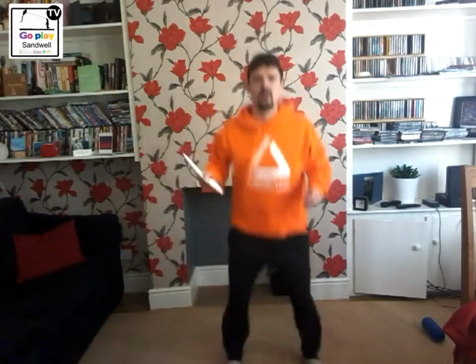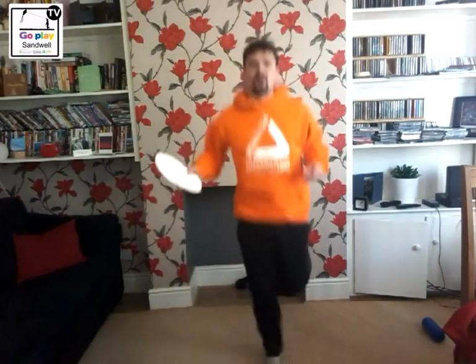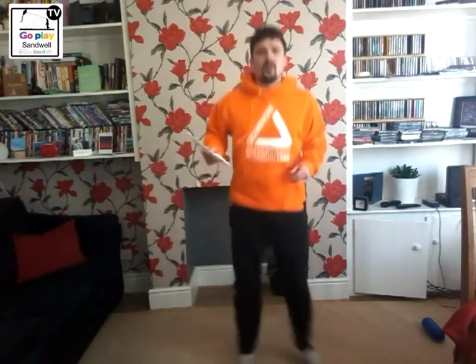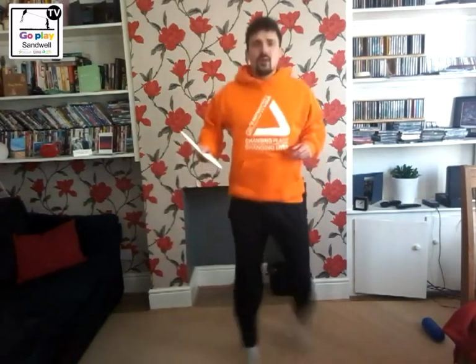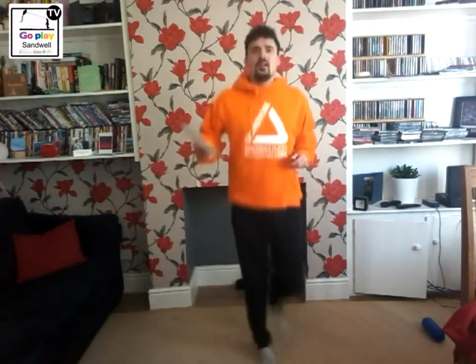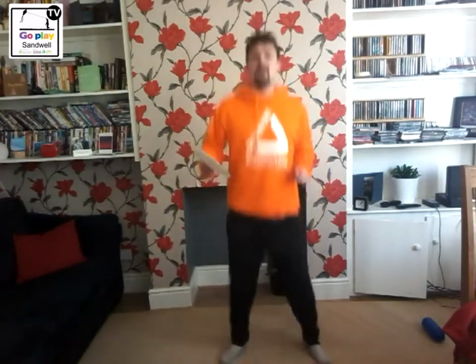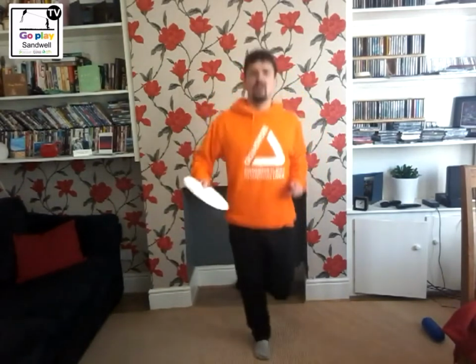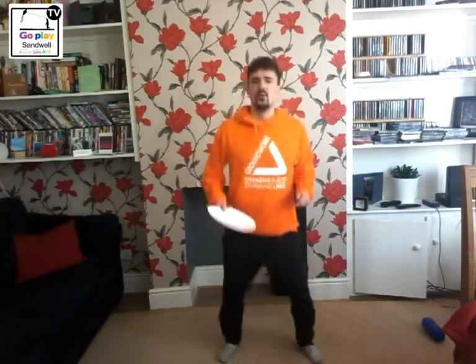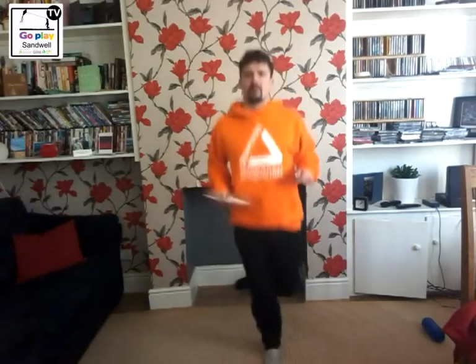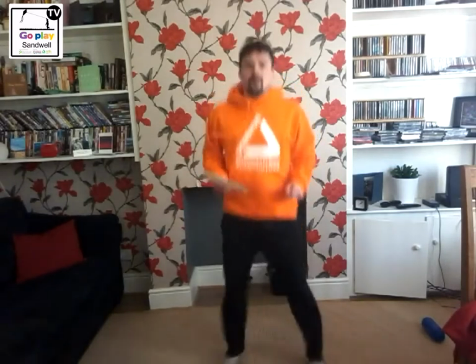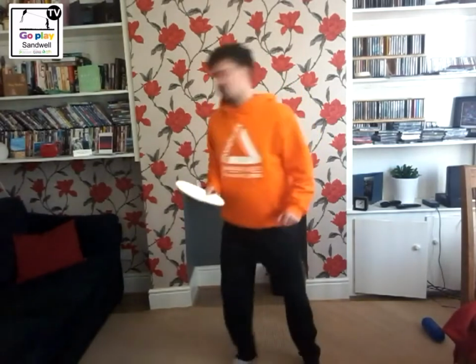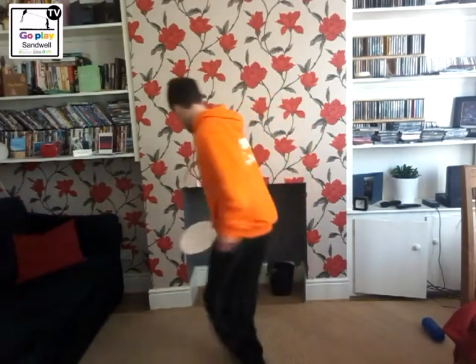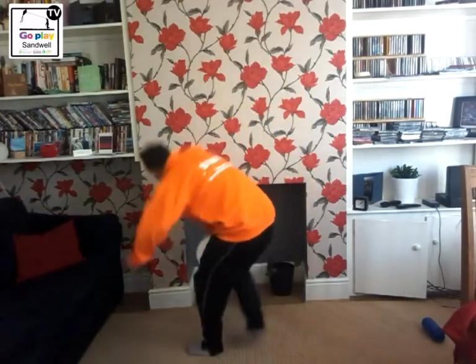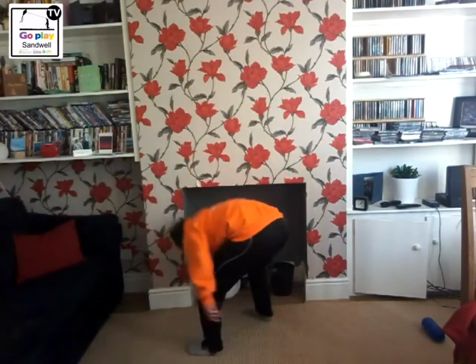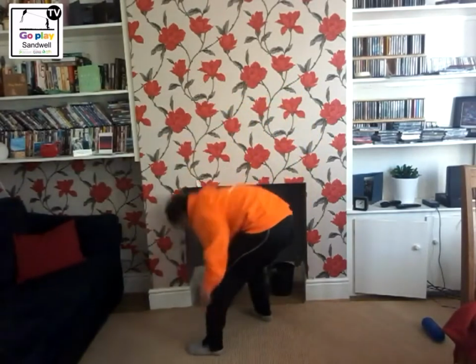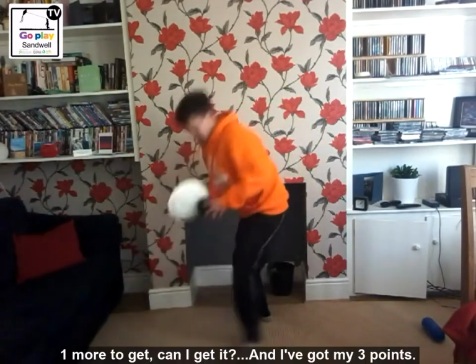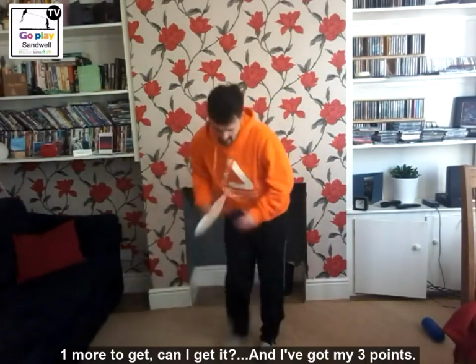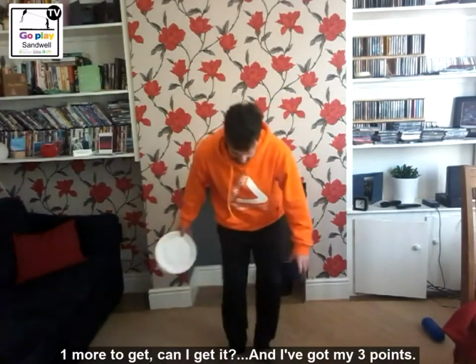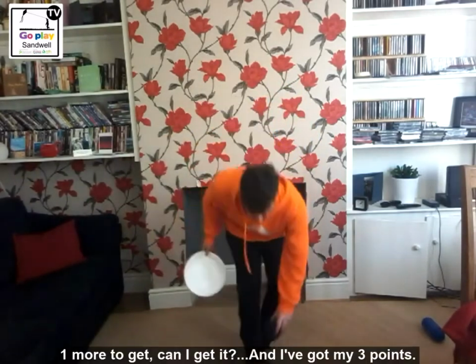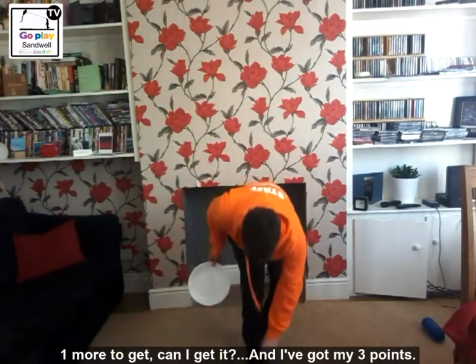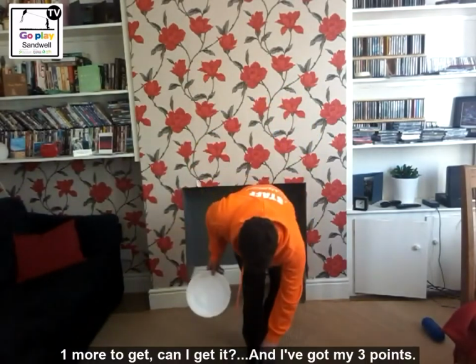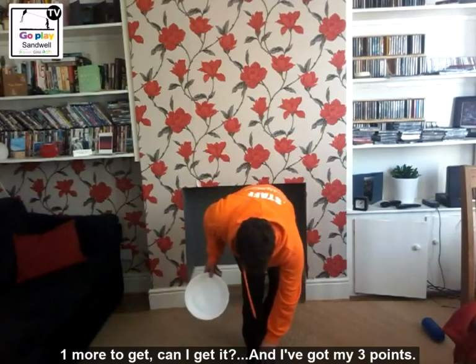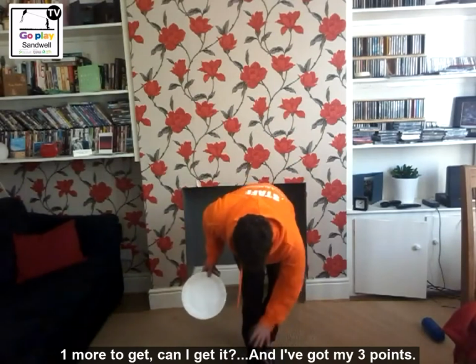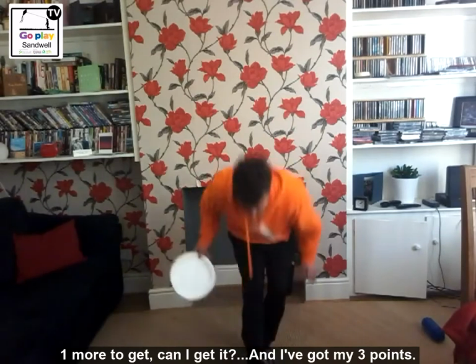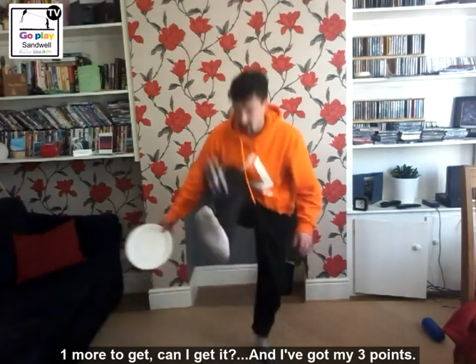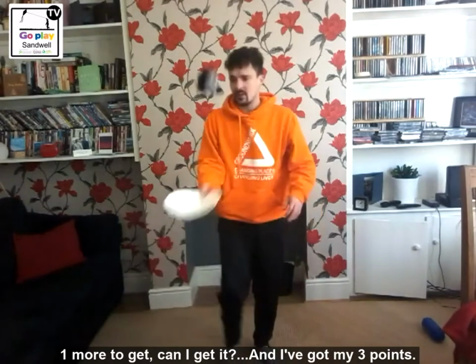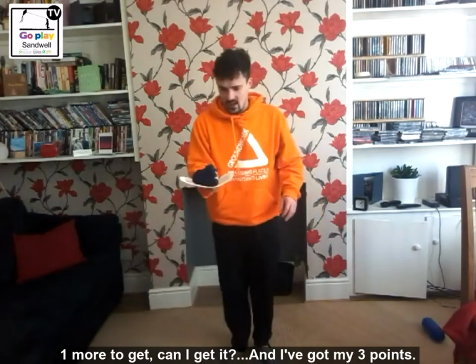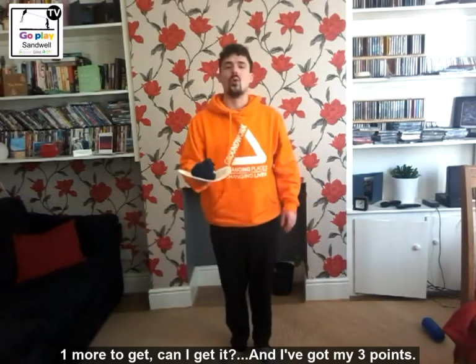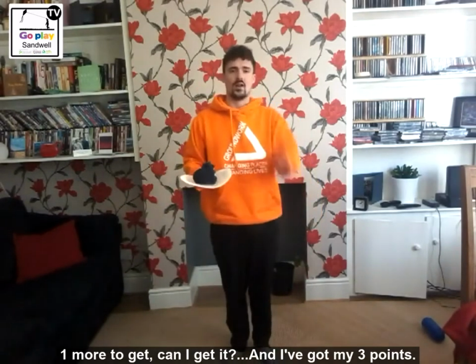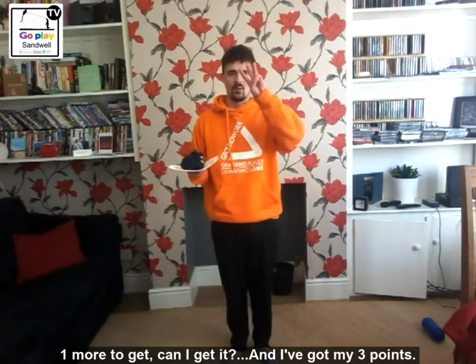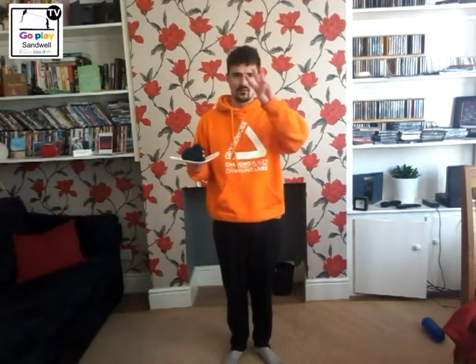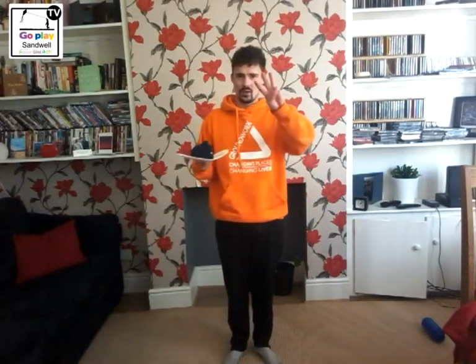I am going to do five: one, two, three, four, five. Right, one more to get - can I get it? Ready, flick - and I have got my three points.